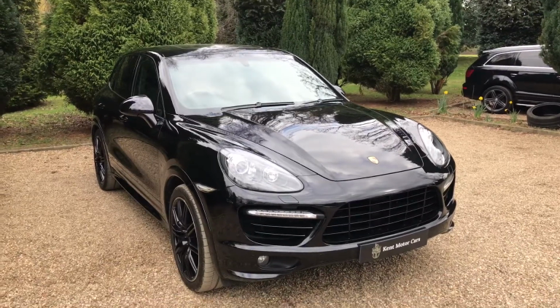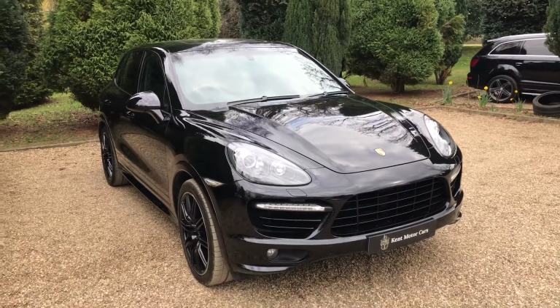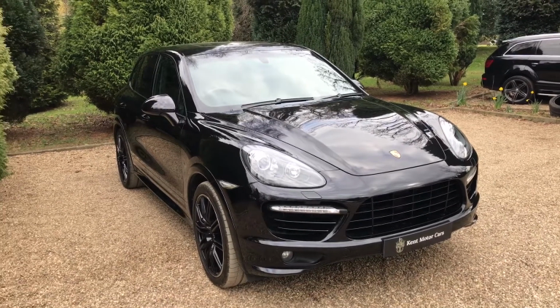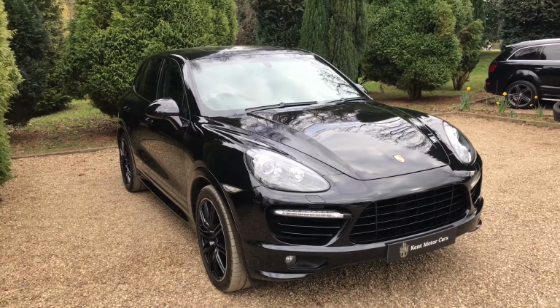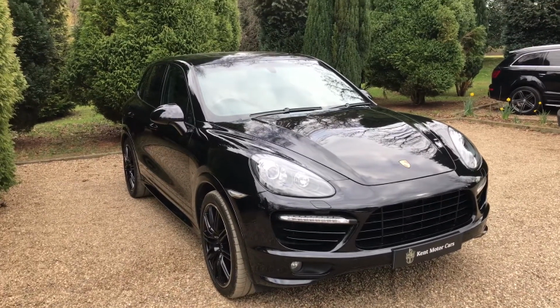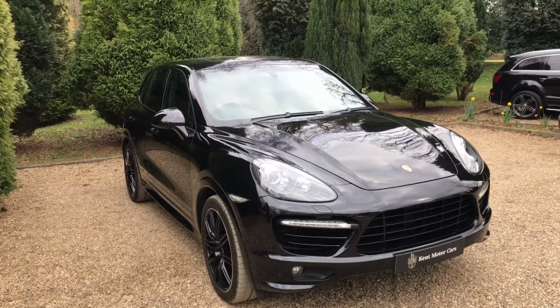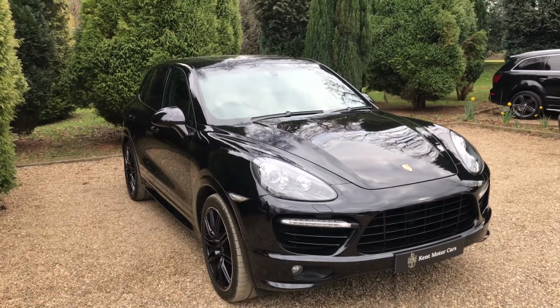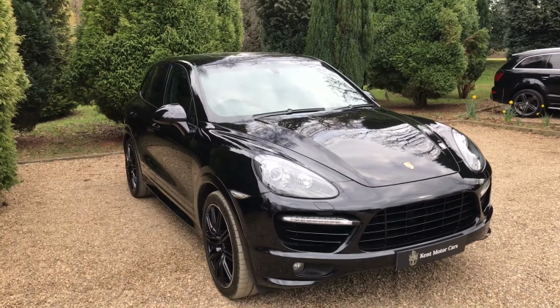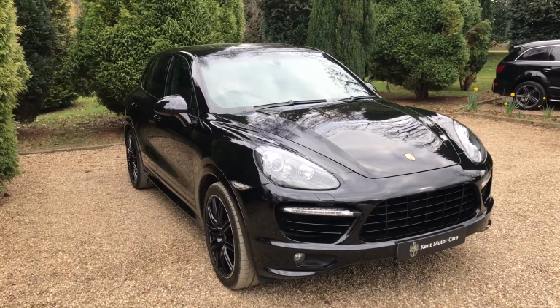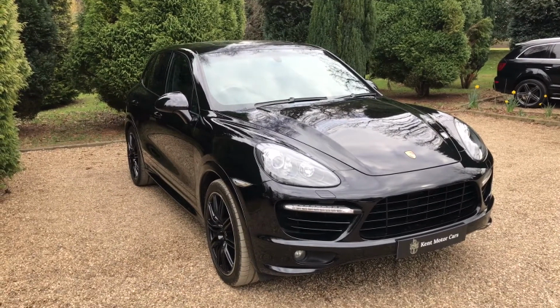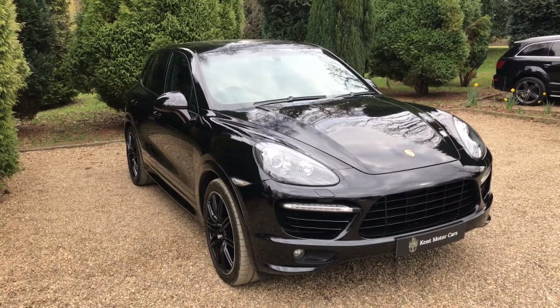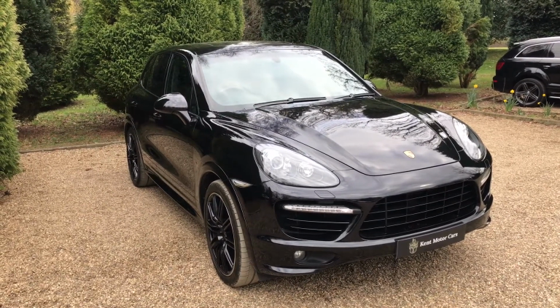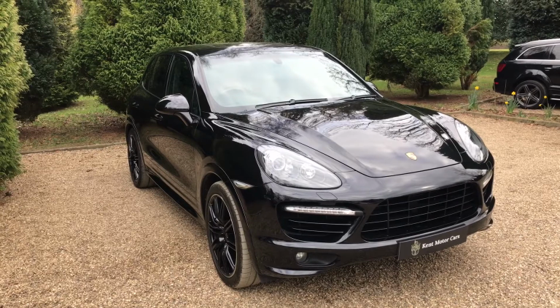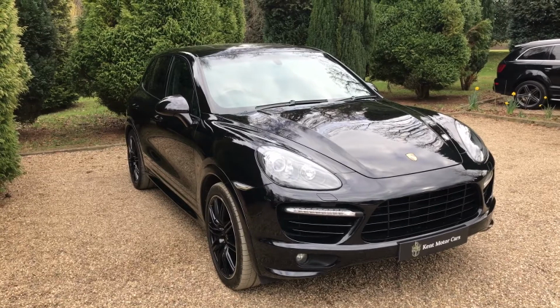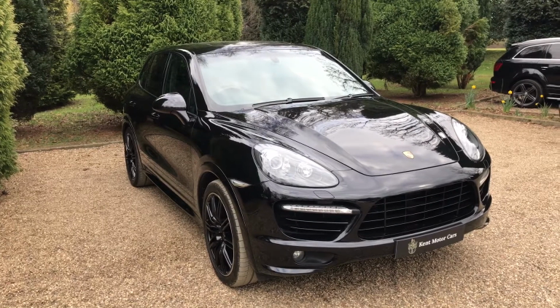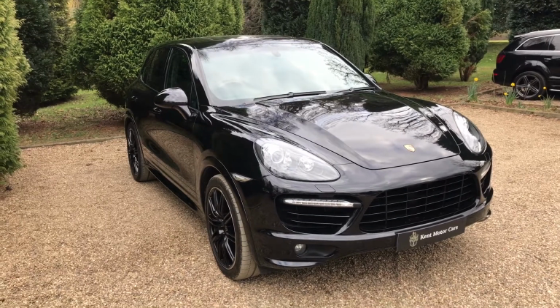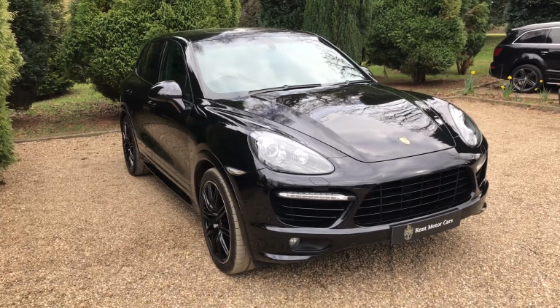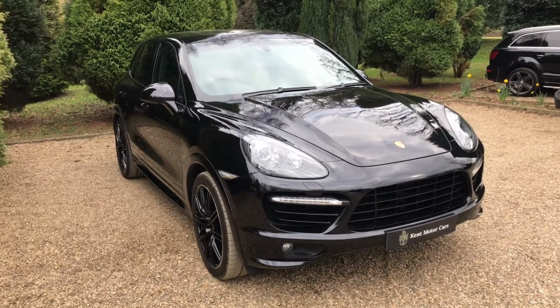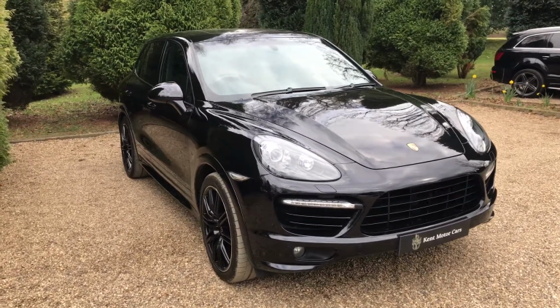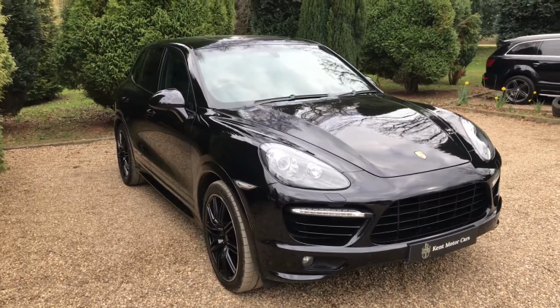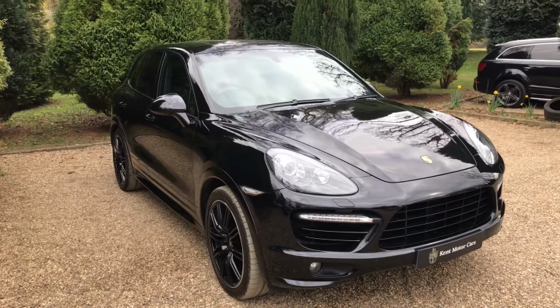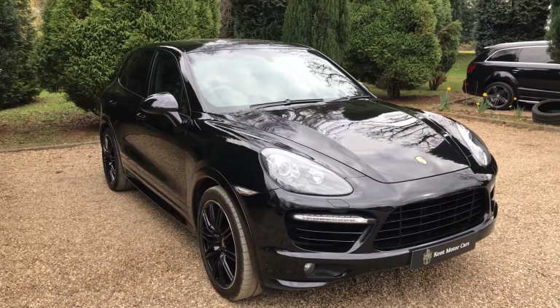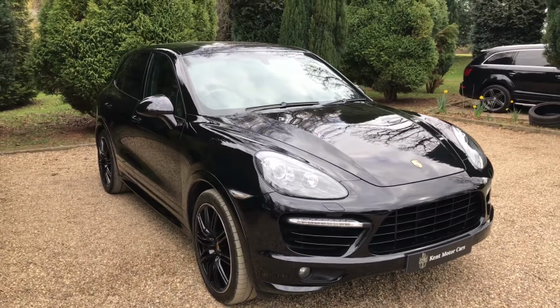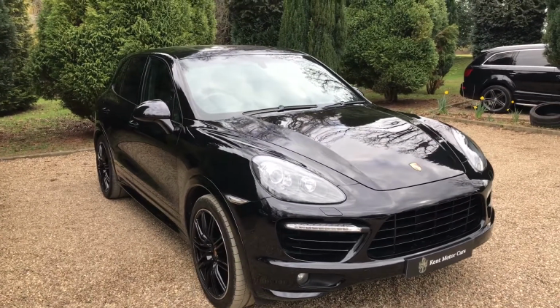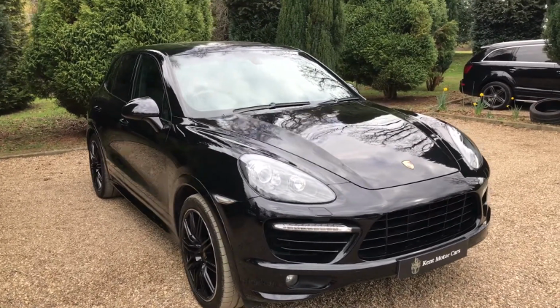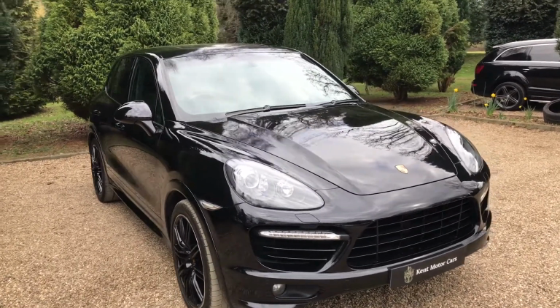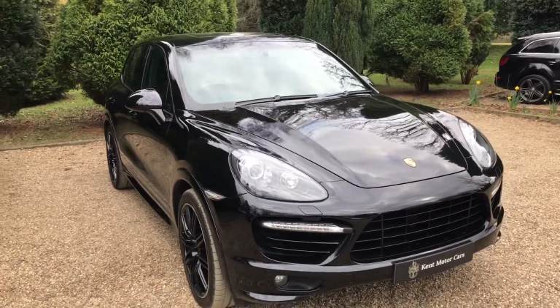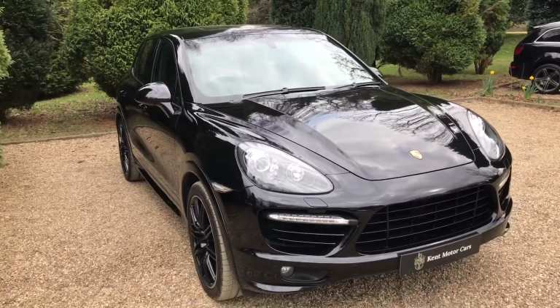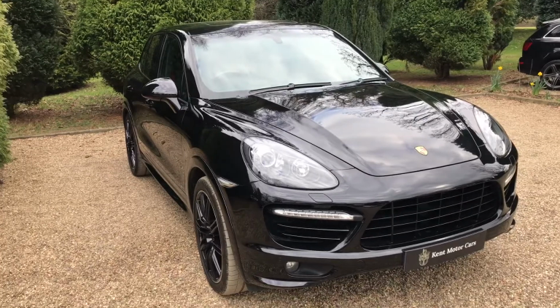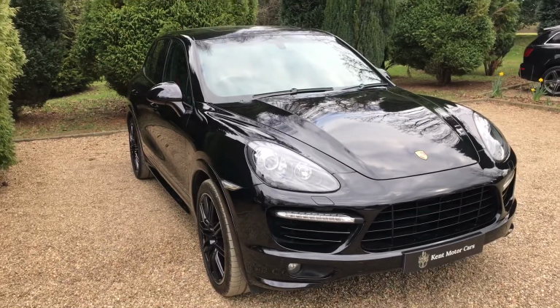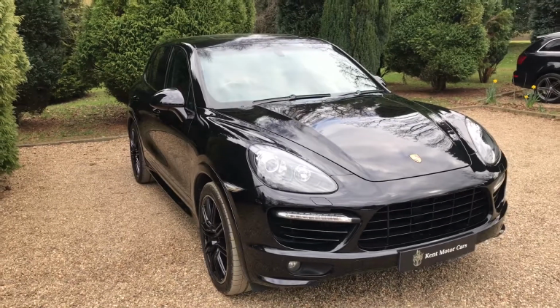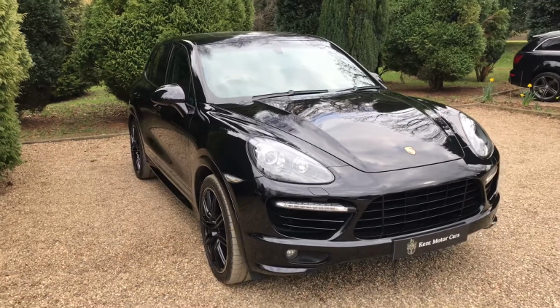Hi guys, Tom here from Kent Motorcars. Just a quick video to show you our Porsche Cayenne that we've recently taken into stock. This one is a Porsche Cayenne Turbo. It's done 30,000 miles. It's also on a 13 plate and one owner from new.